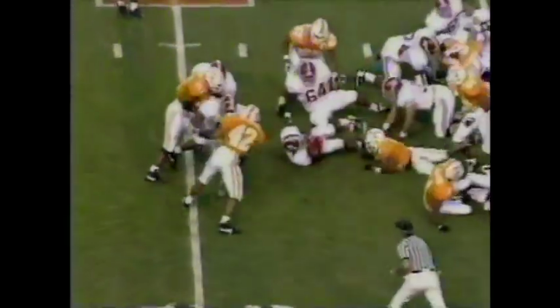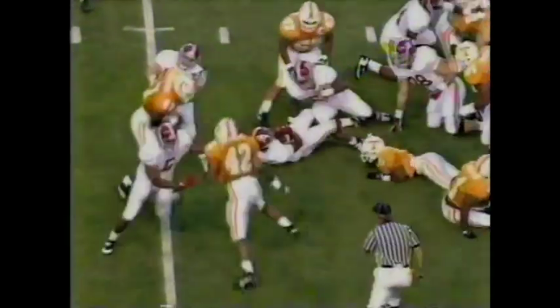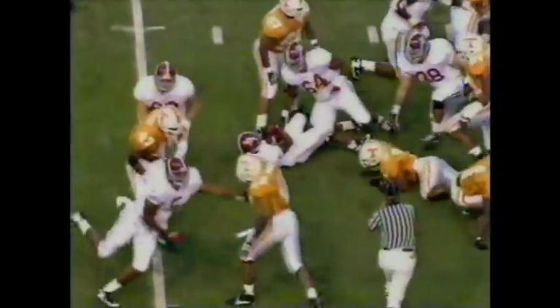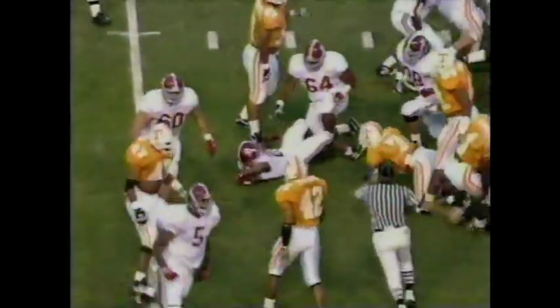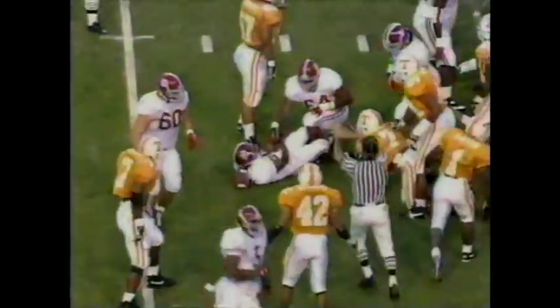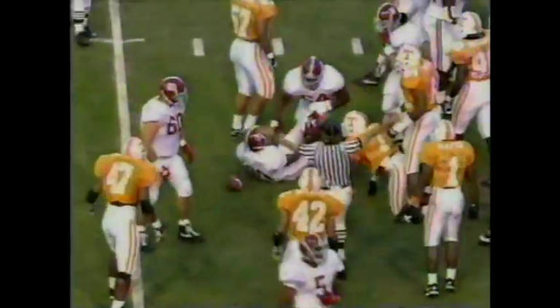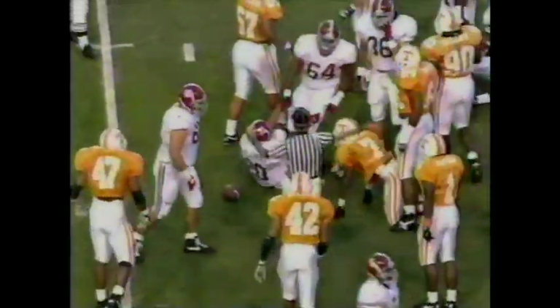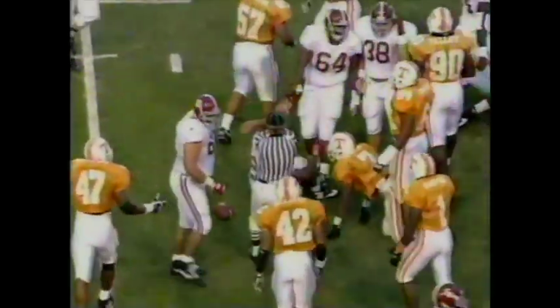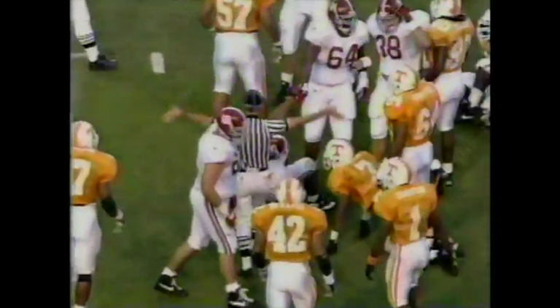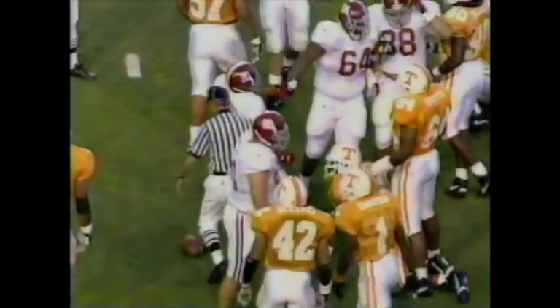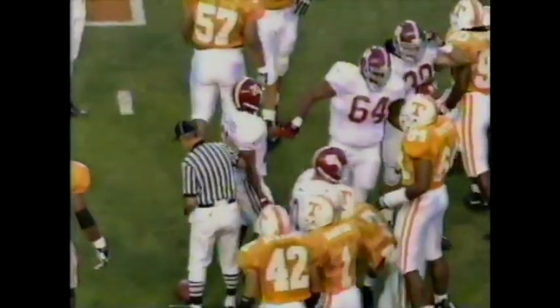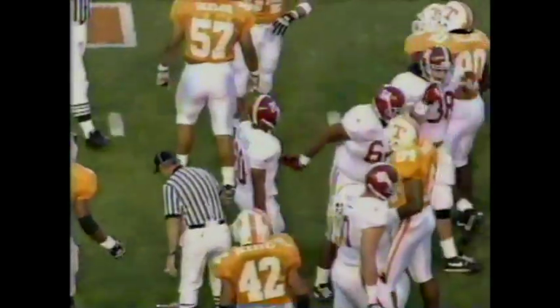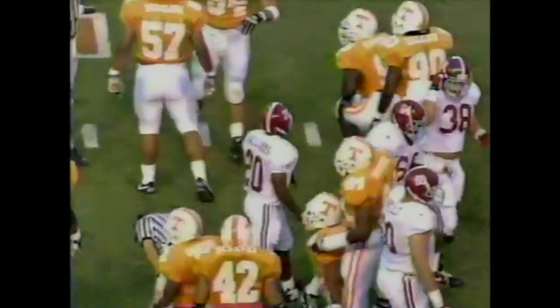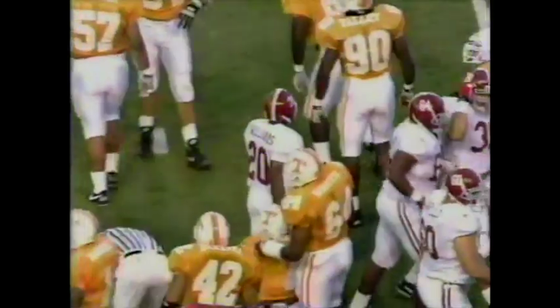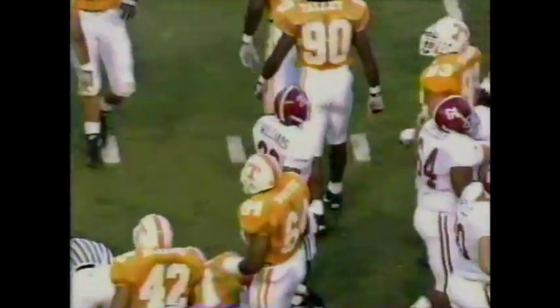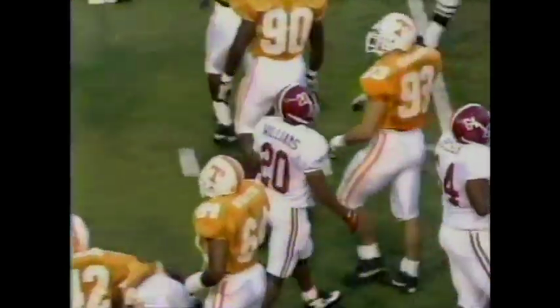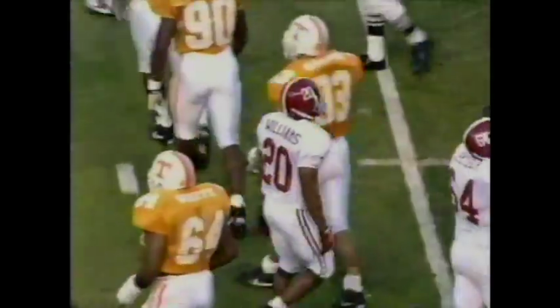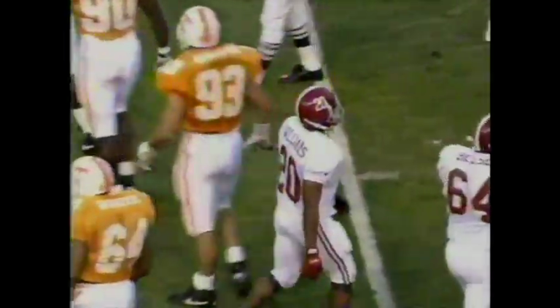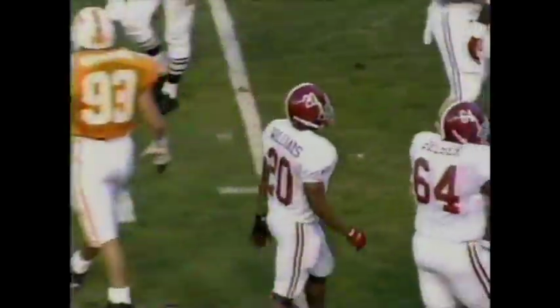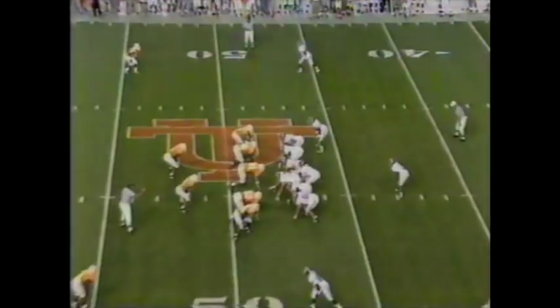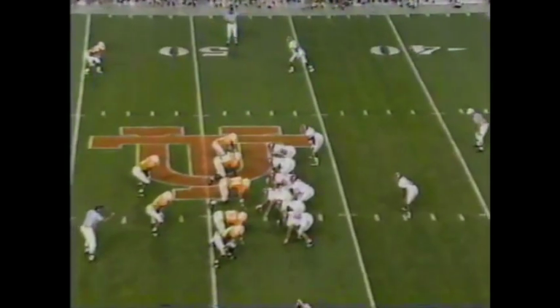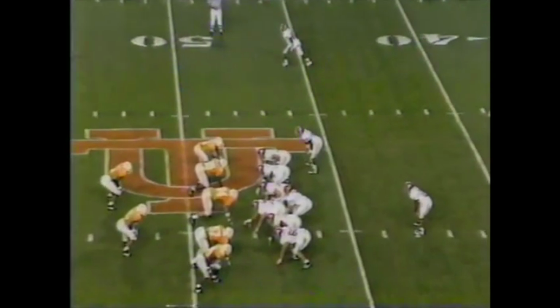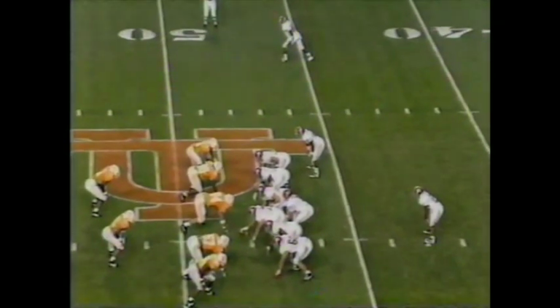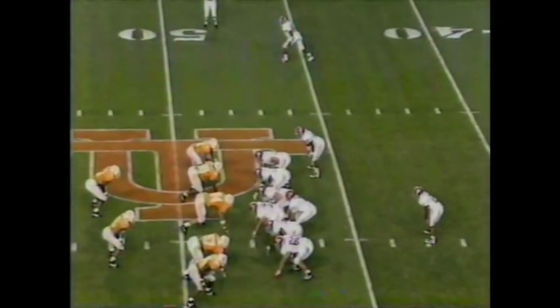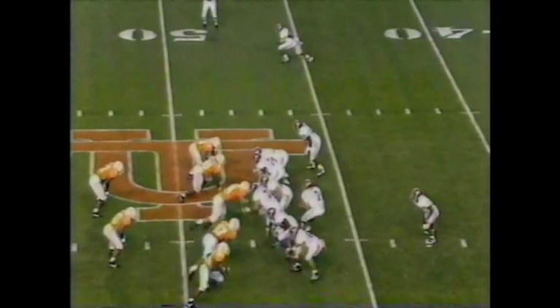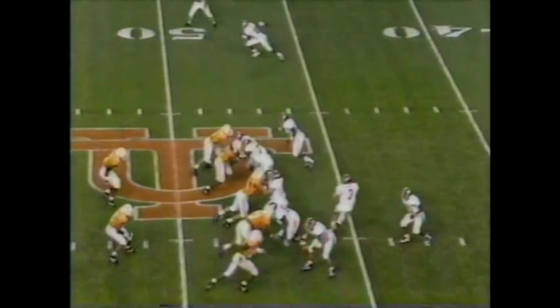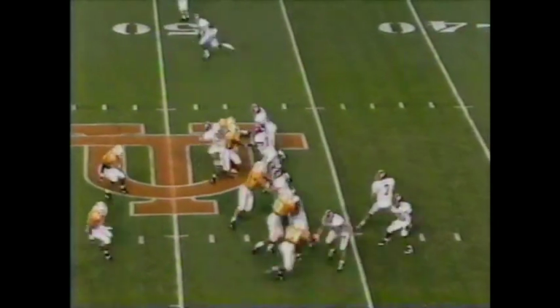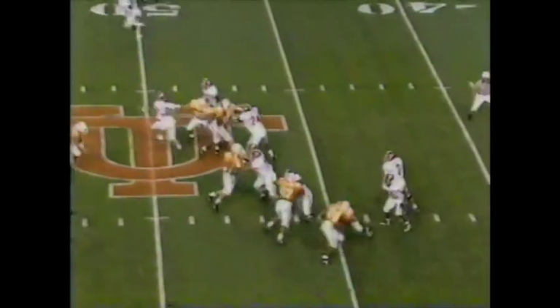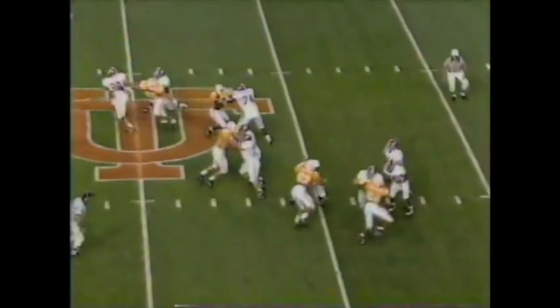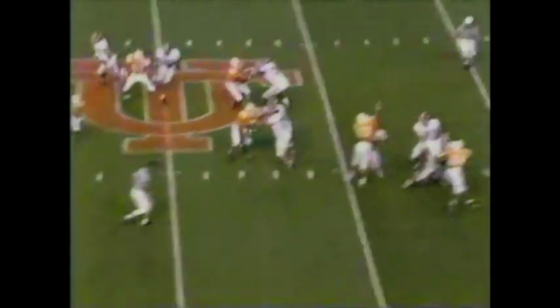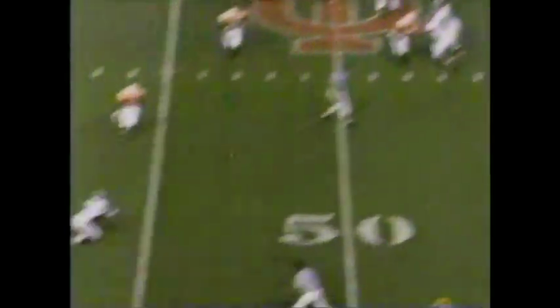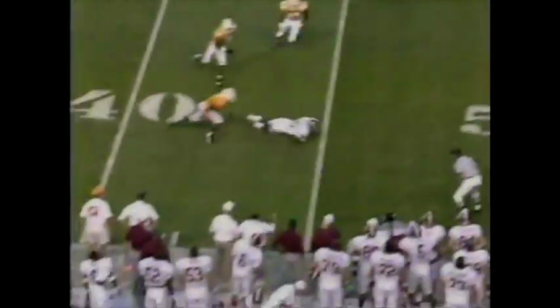They'll have the first down. Sherman Williams, the senior, will take it out across the 45 to the 48. That's a great point, and that's probably one of the reasons I brought up the thing about him running on that first down.